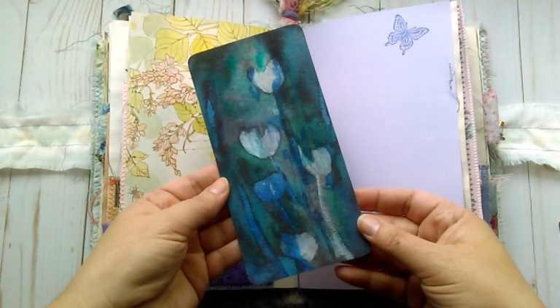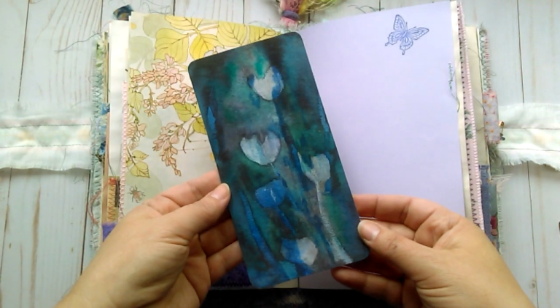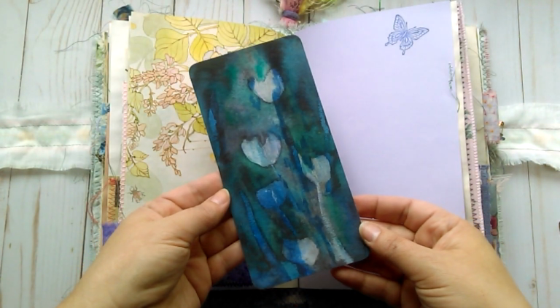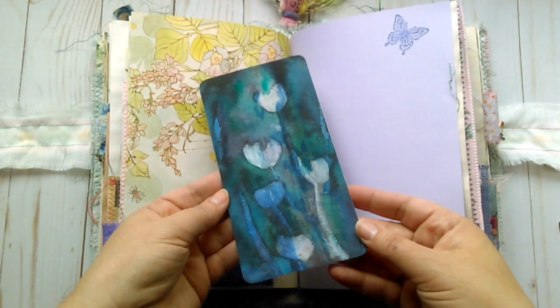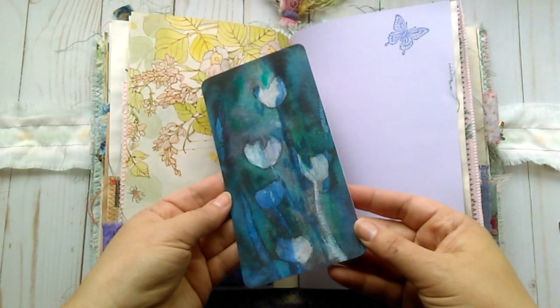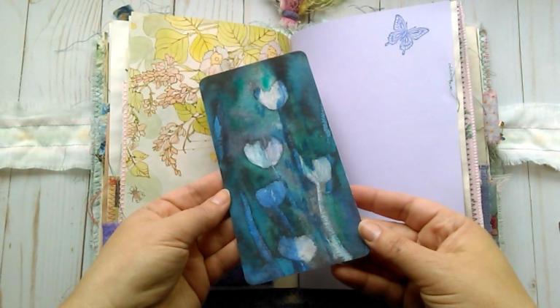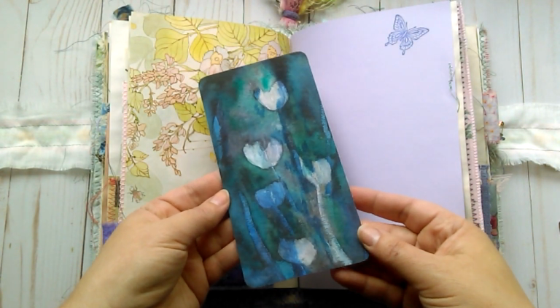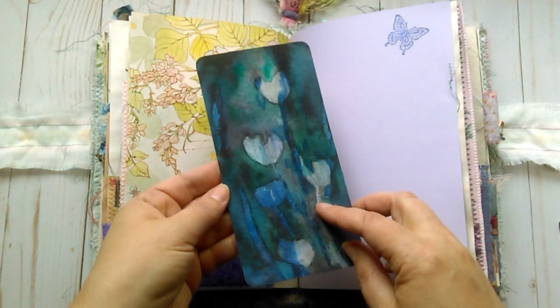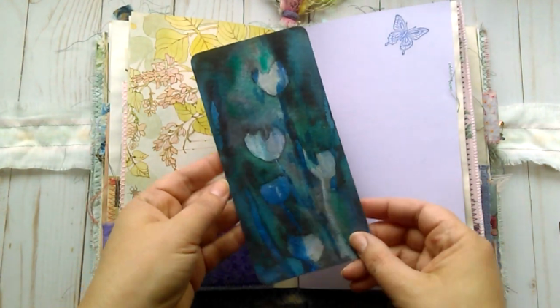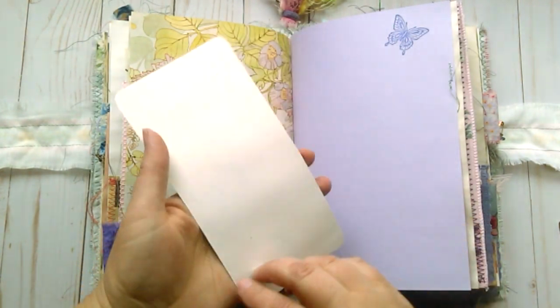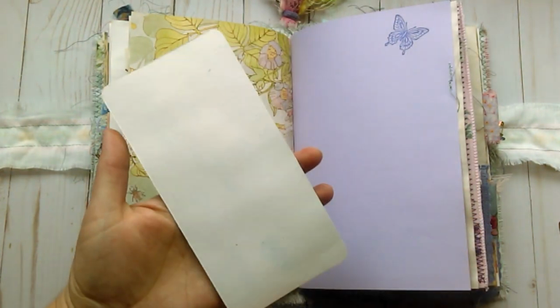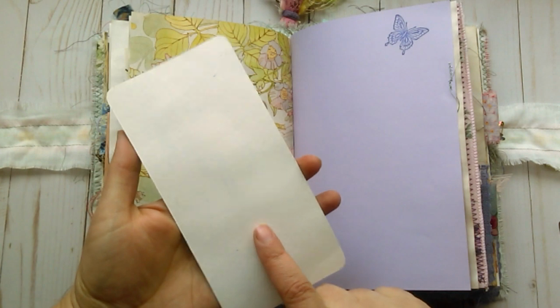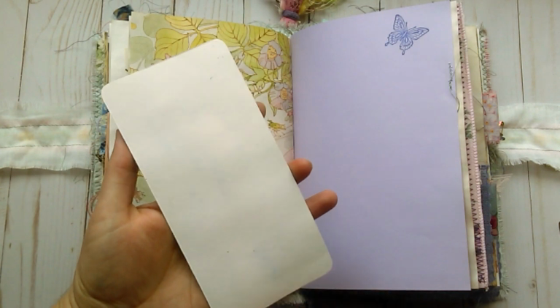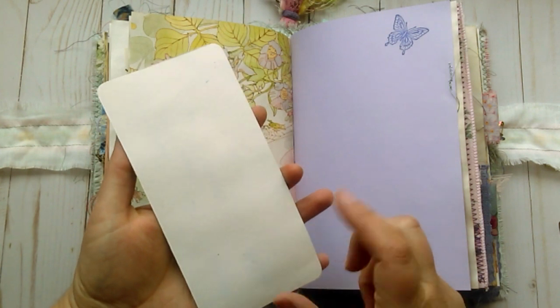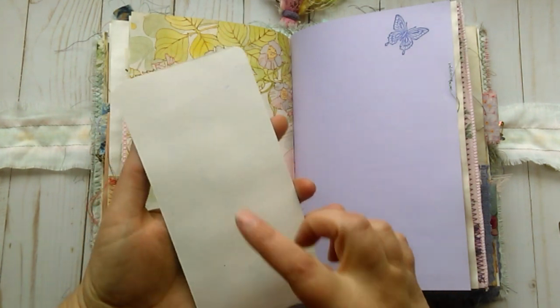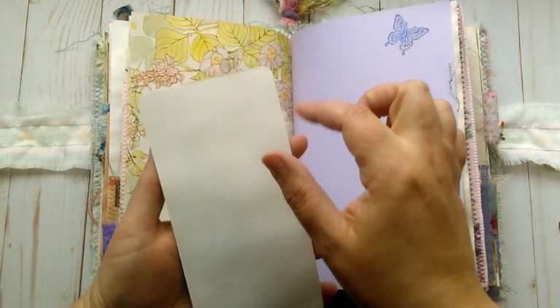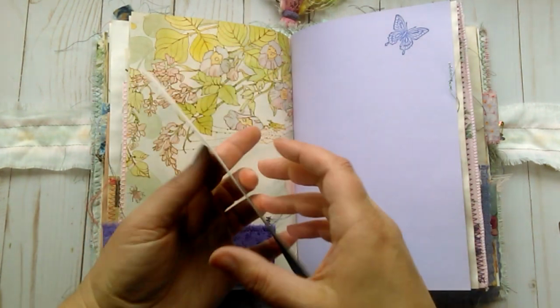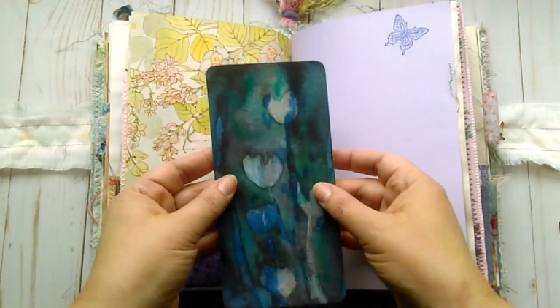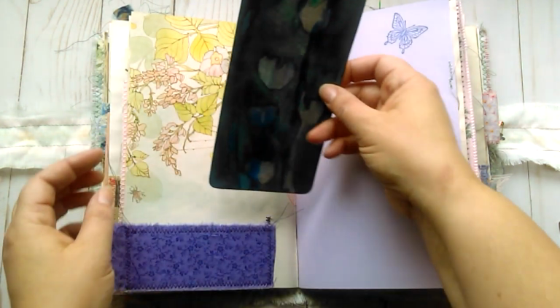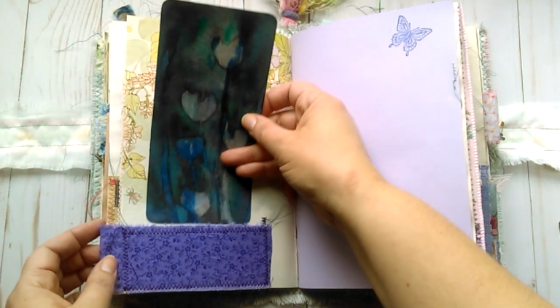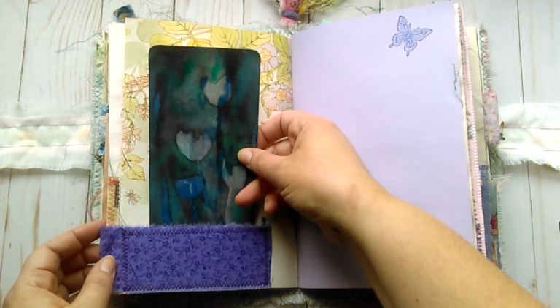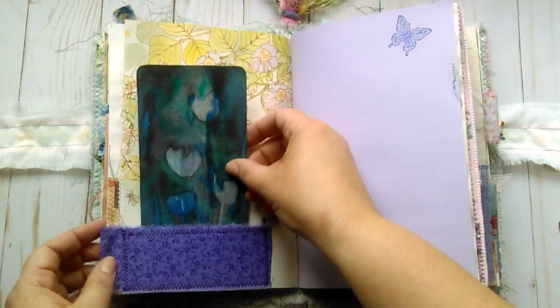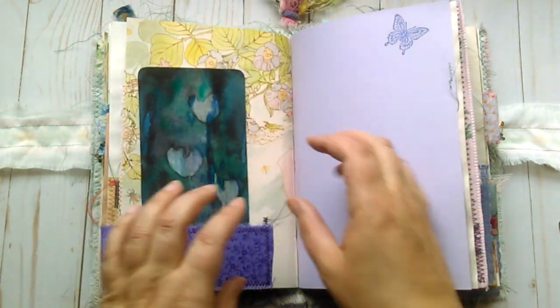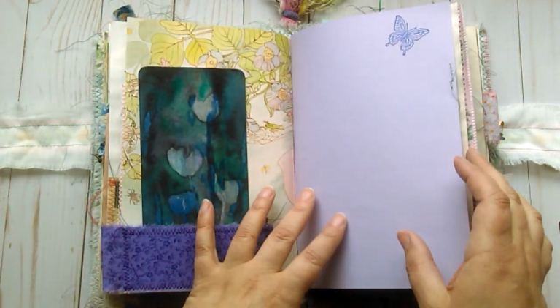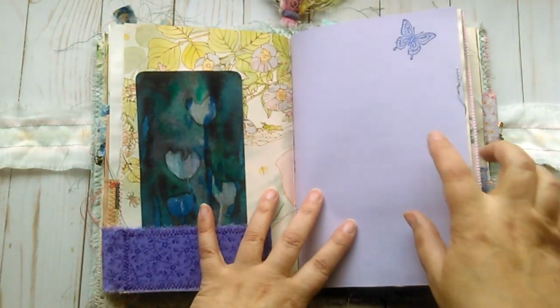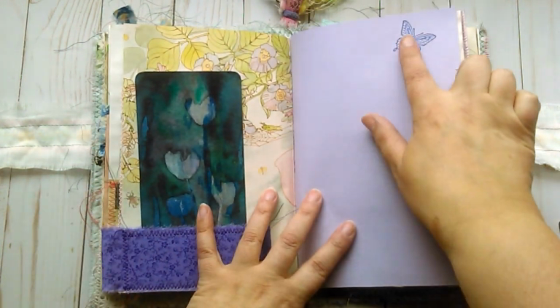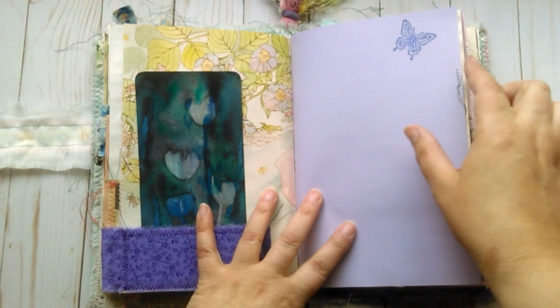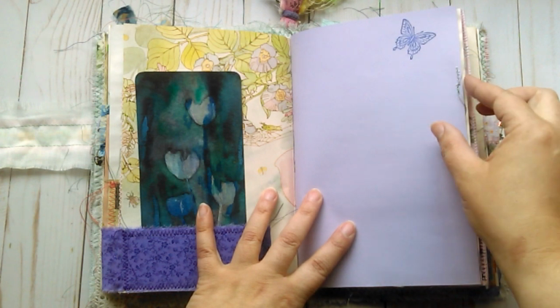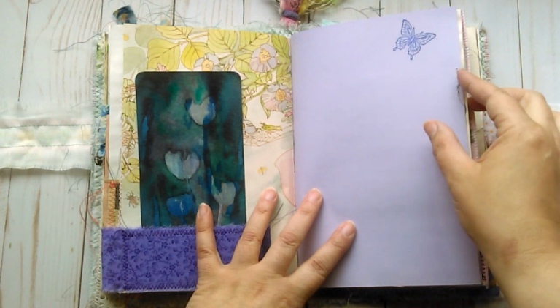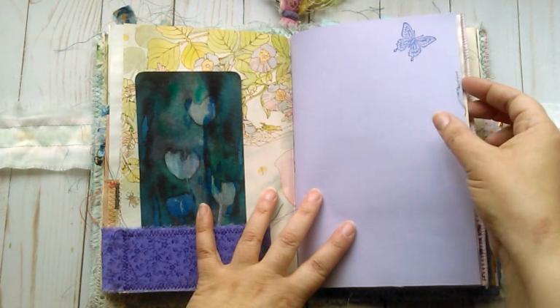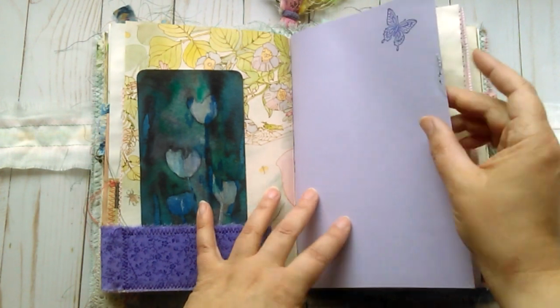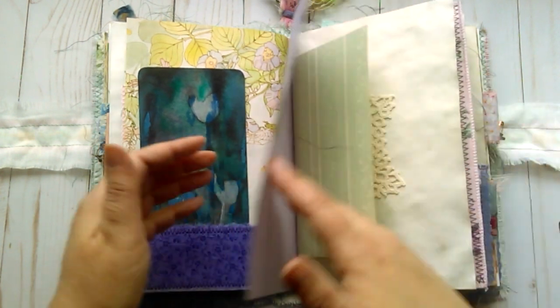This is one of my watercolor paintings, which I just rounded the corners and made a little tag for you to journal on. Butterfly stamp.